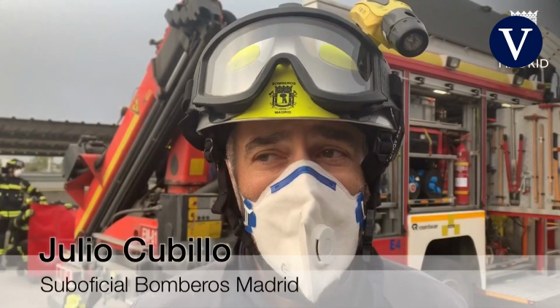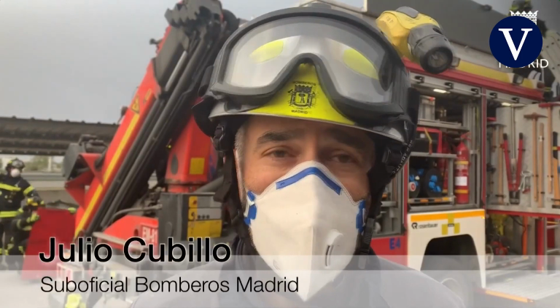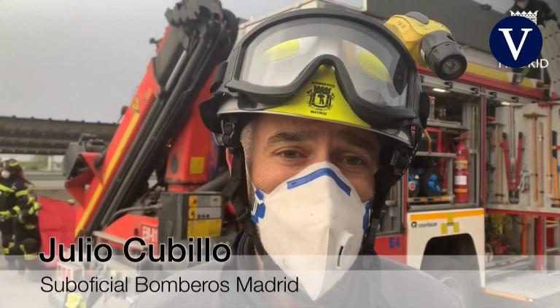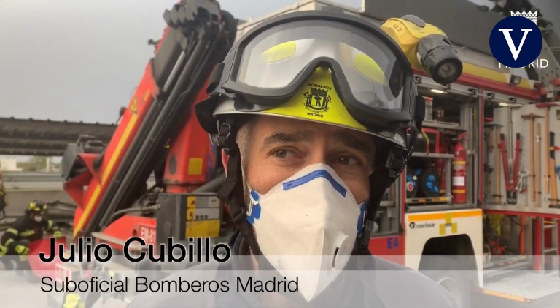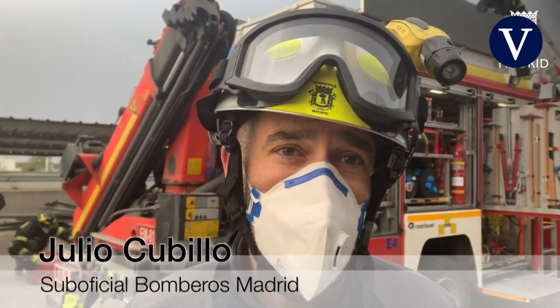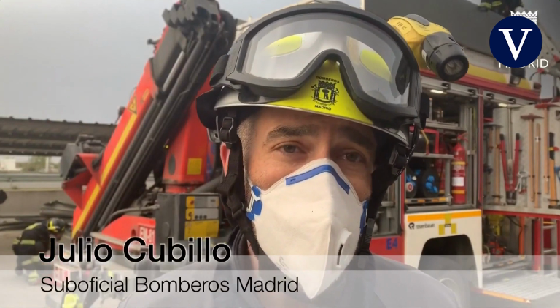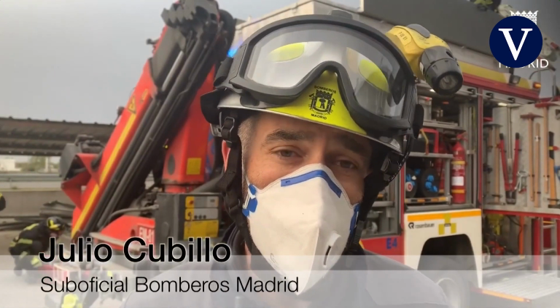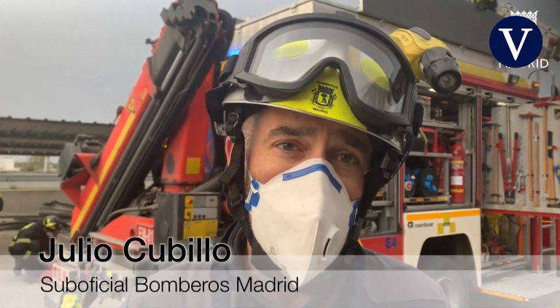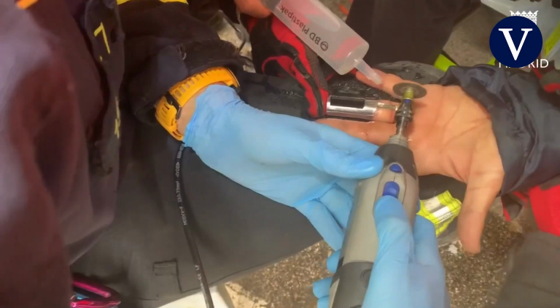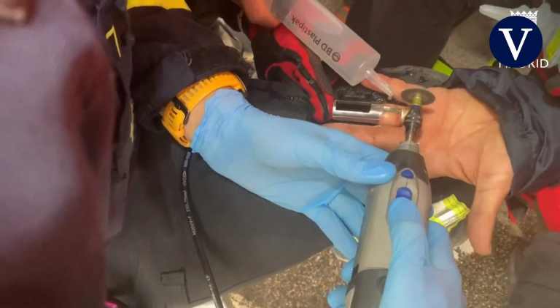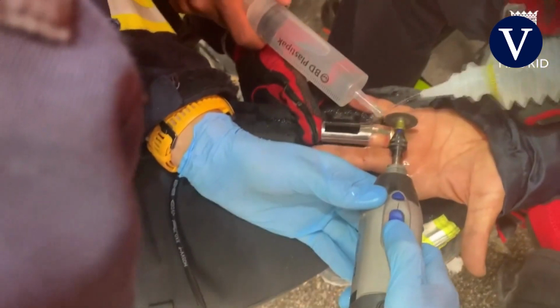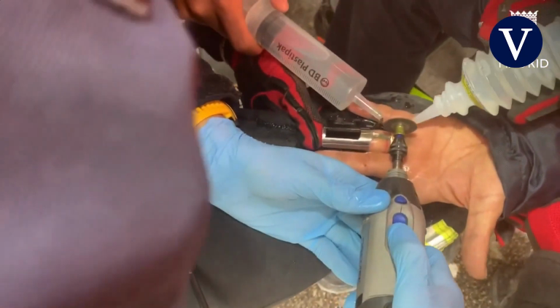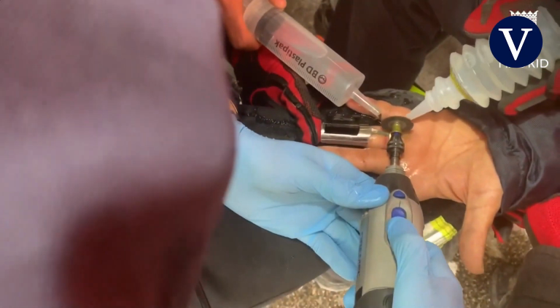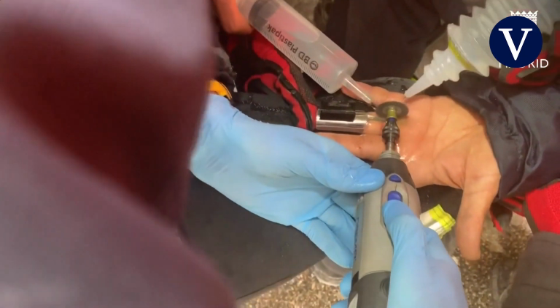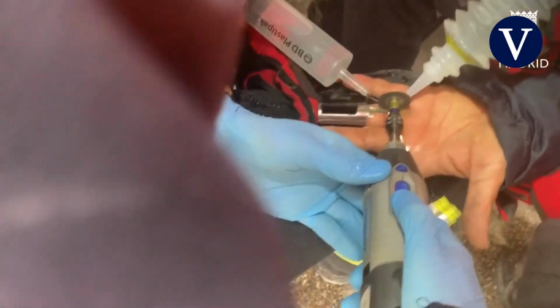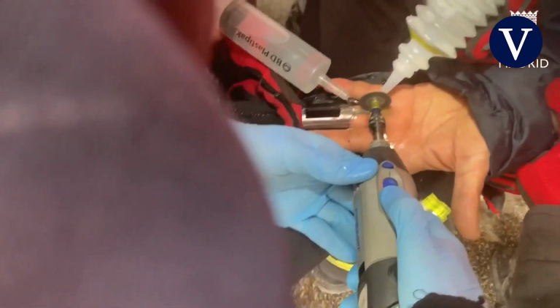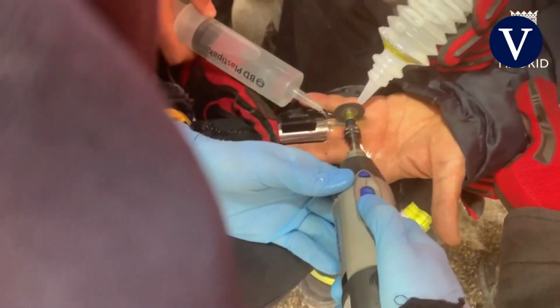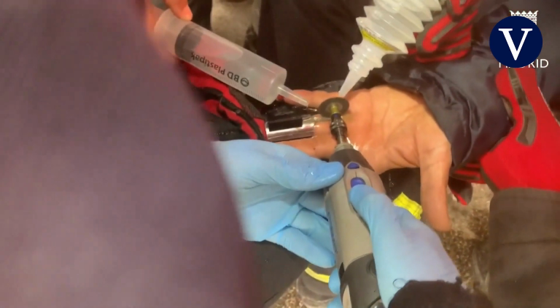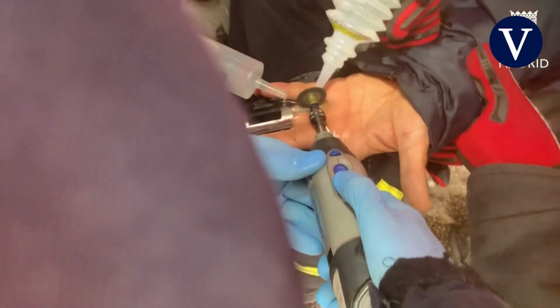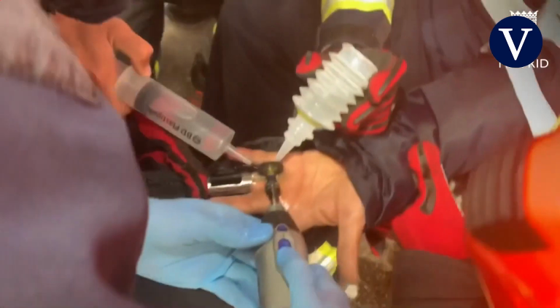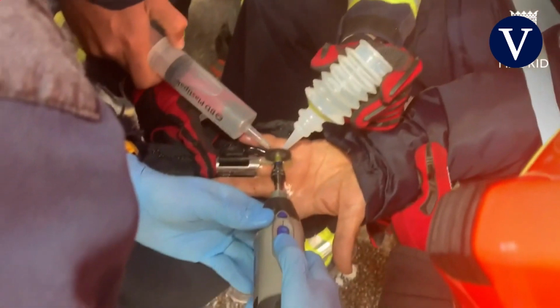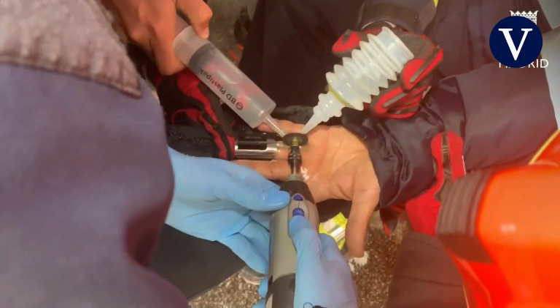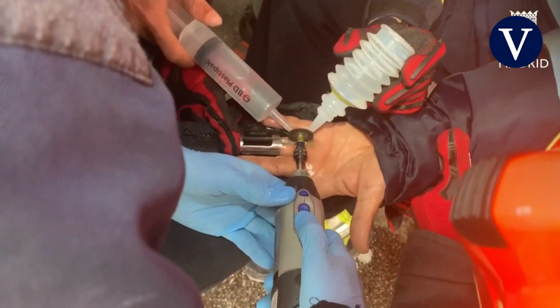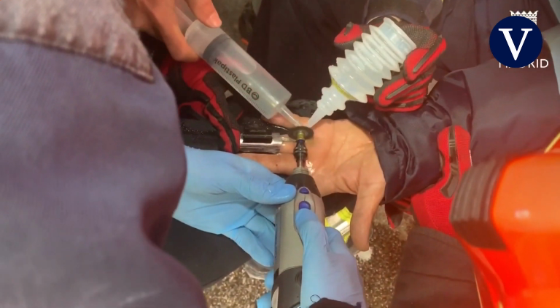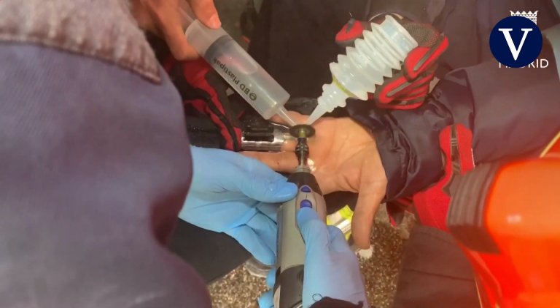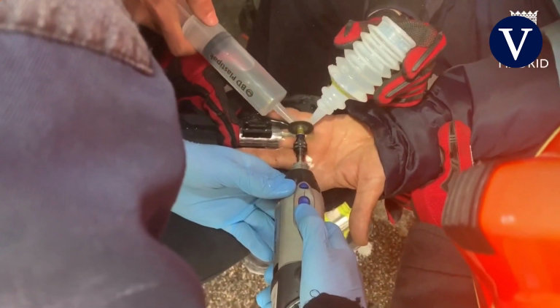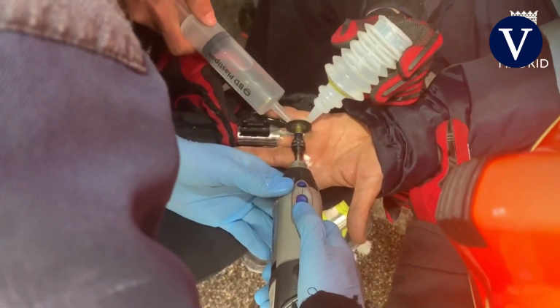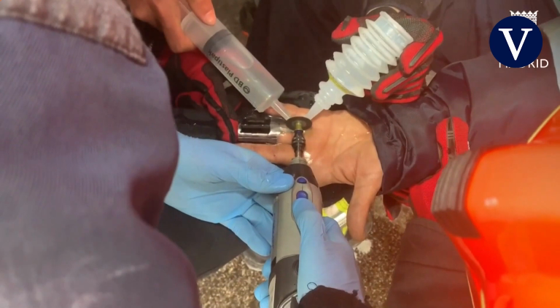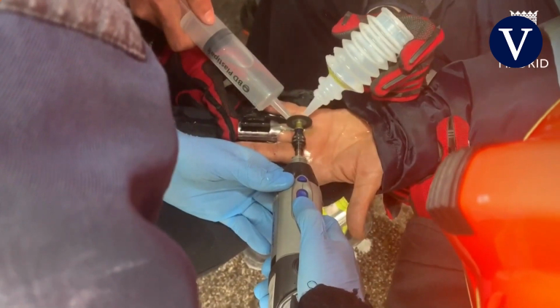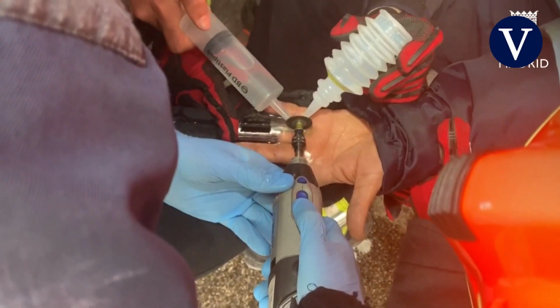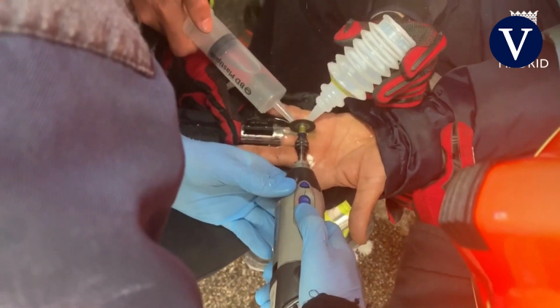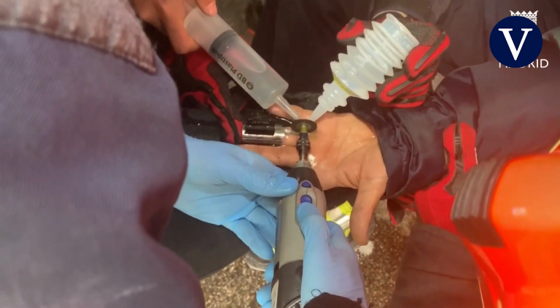Nos hemos encontrado que una de las mayores inconvenientes que tenía era que tenía dos anillos que le estaban oprimiendo mucho el dedo, le estaban ya cortando la circulación, y tuvieron que proceder a retirarlos con una dremel pequeña del parque segundo. Es un material específico para estas operaciones.